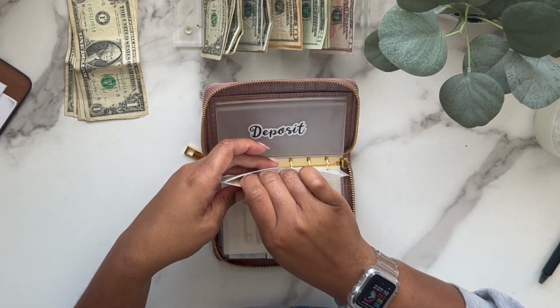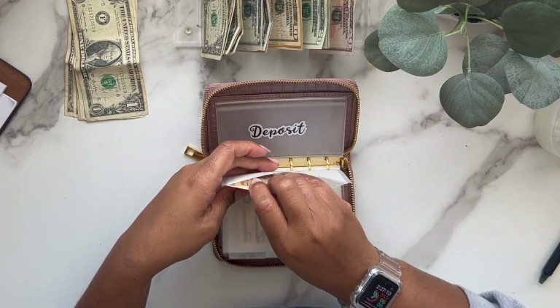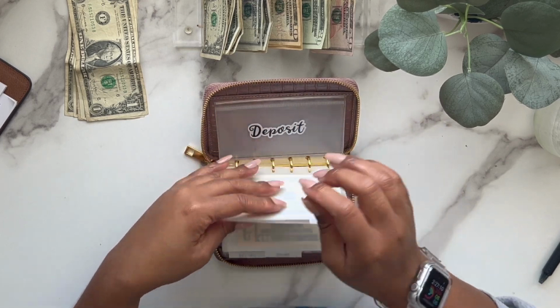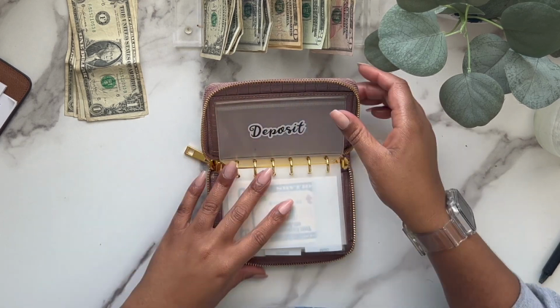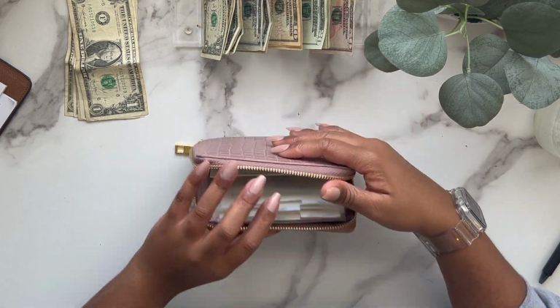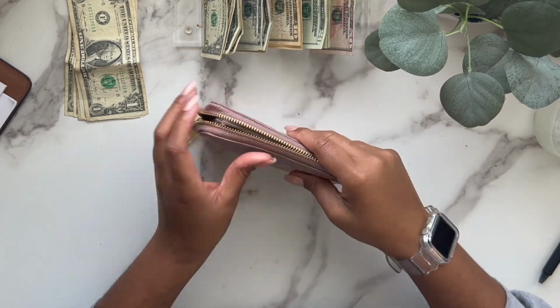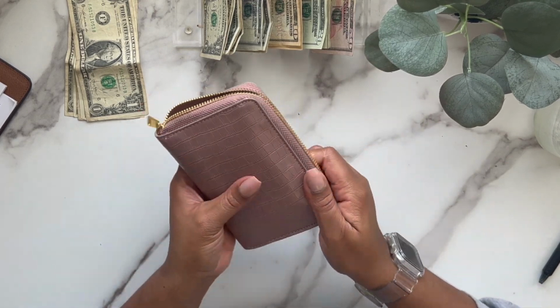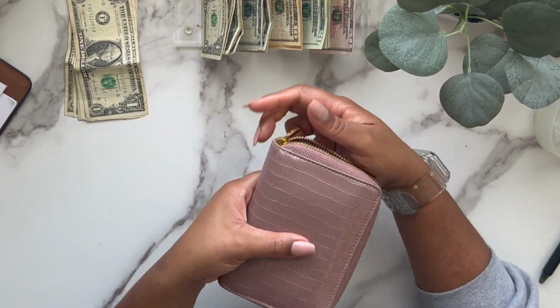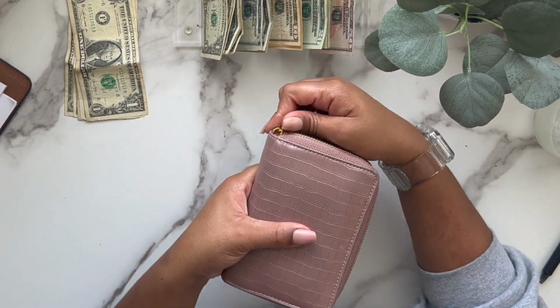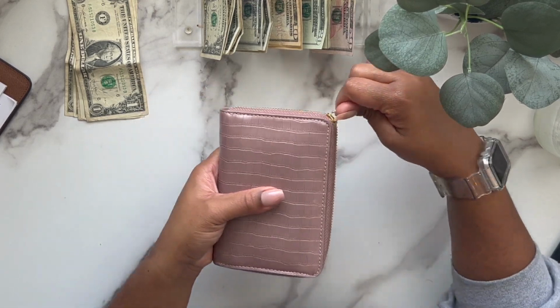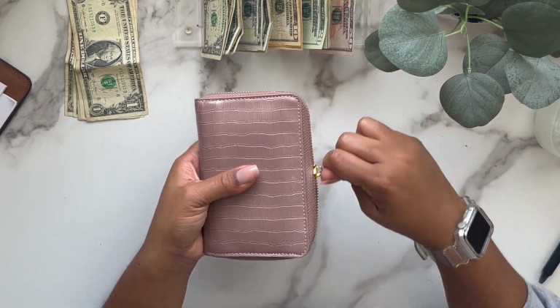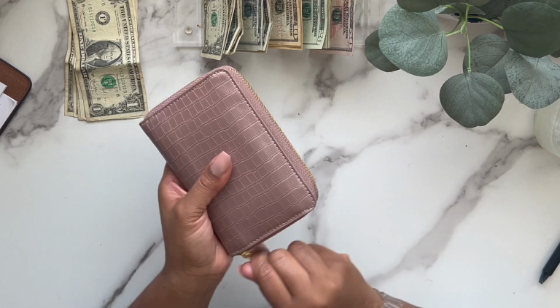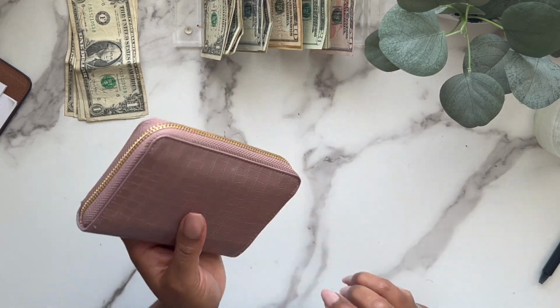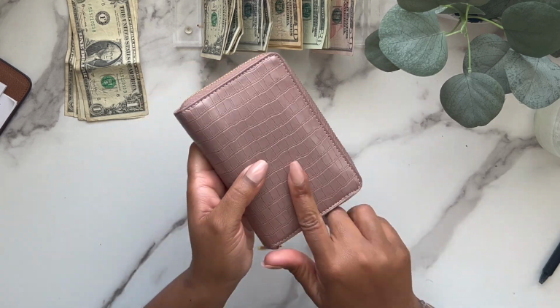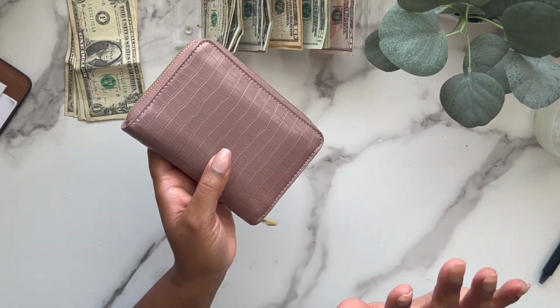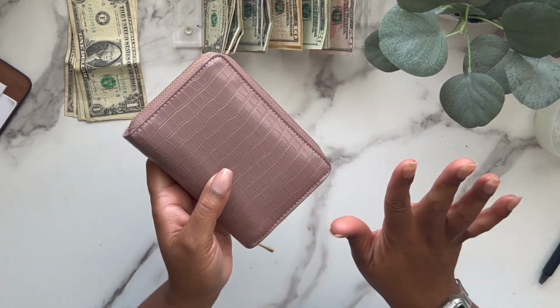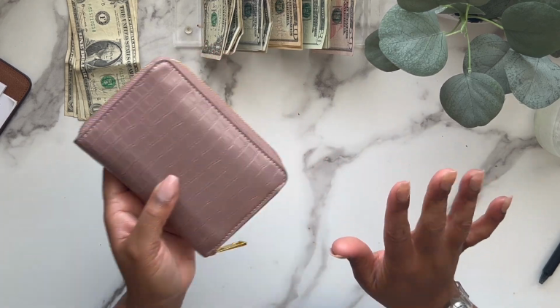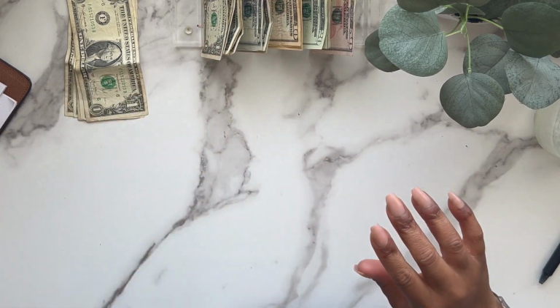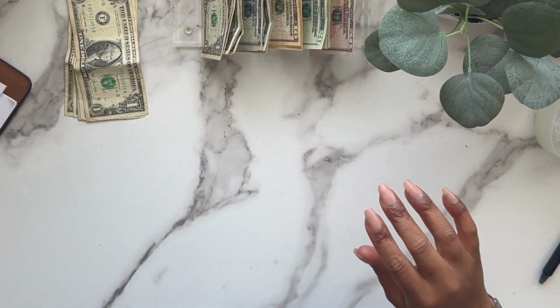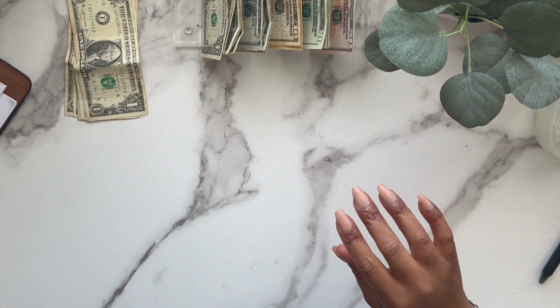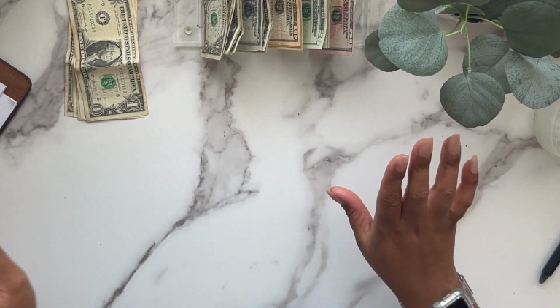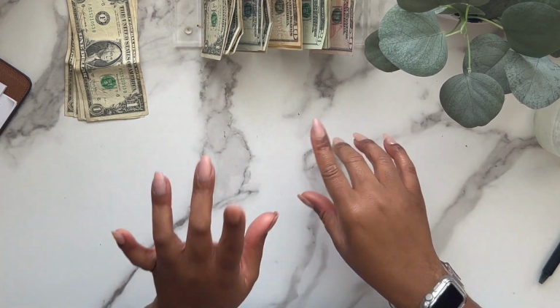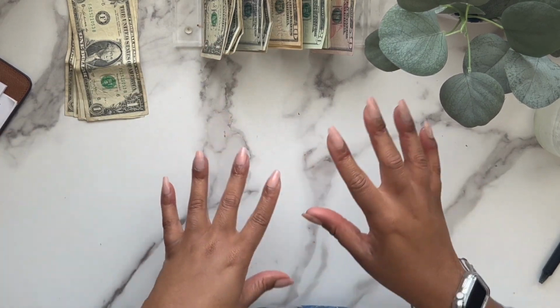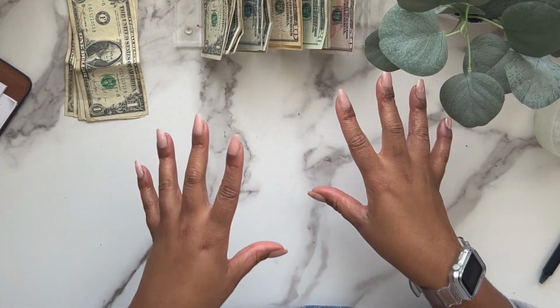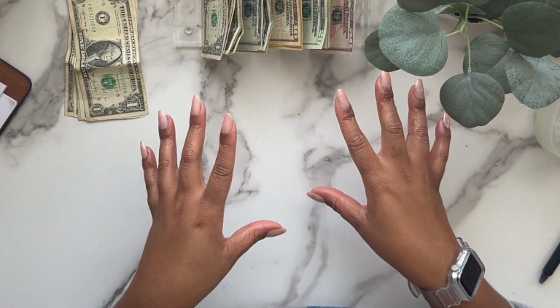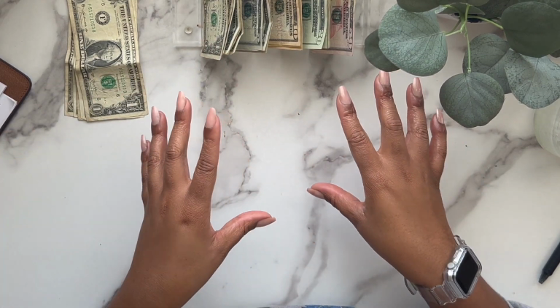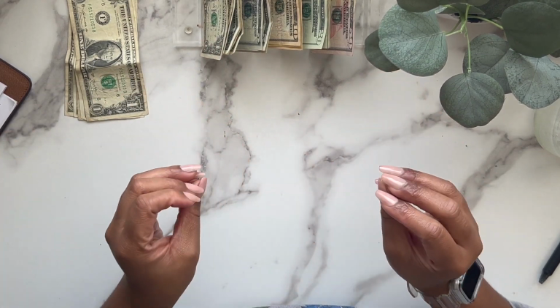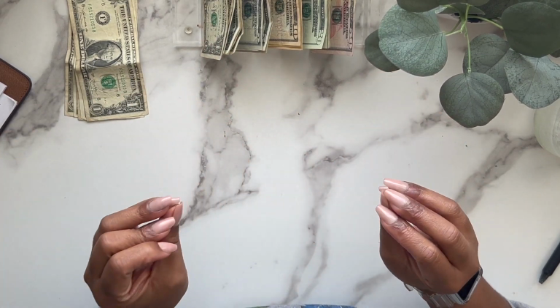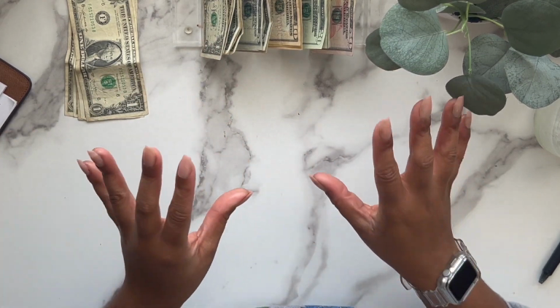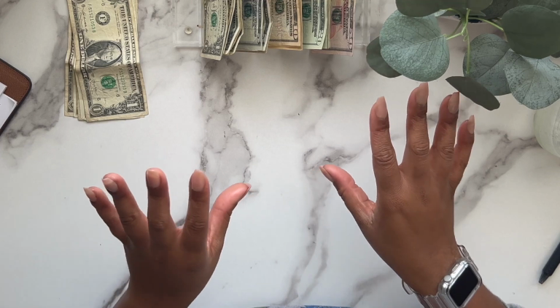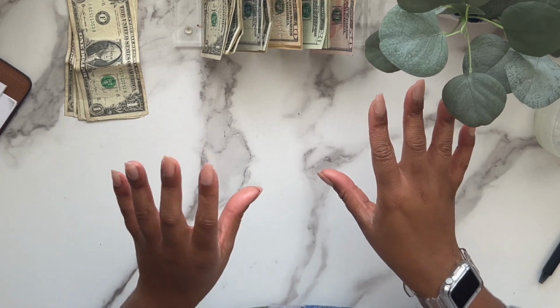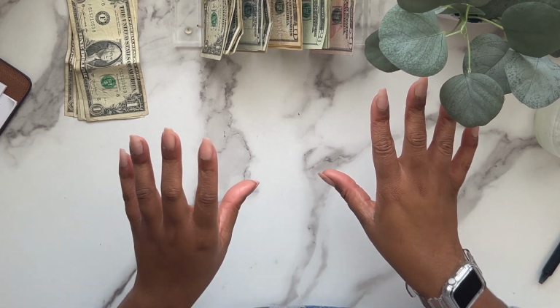Alright, that is it for my wallet for another two weeks. Let's go ahead and get into our high priority sinking funds.